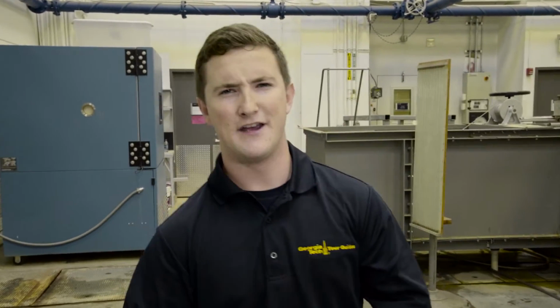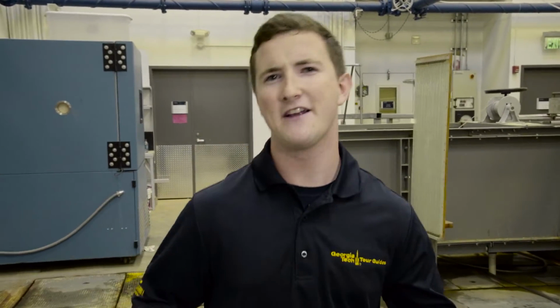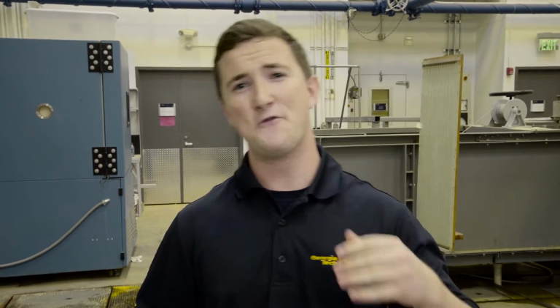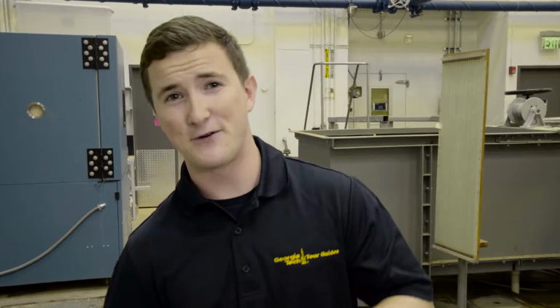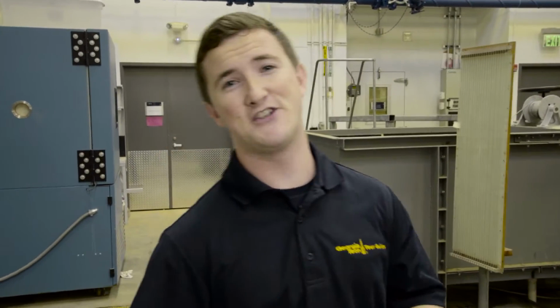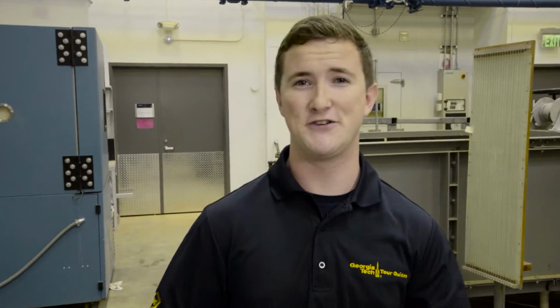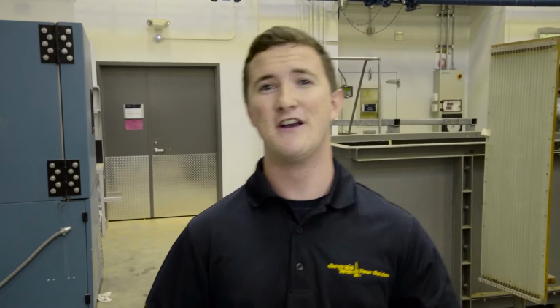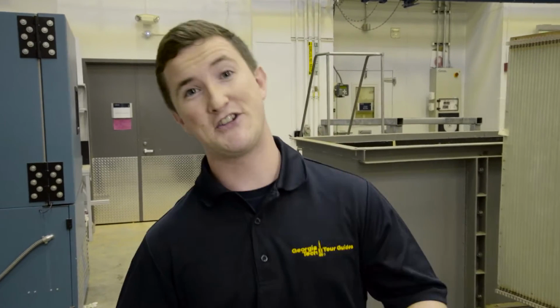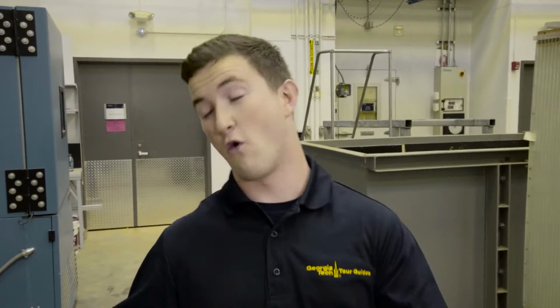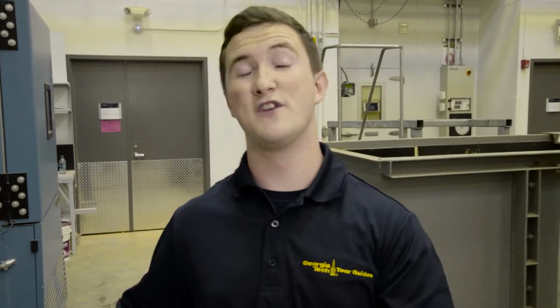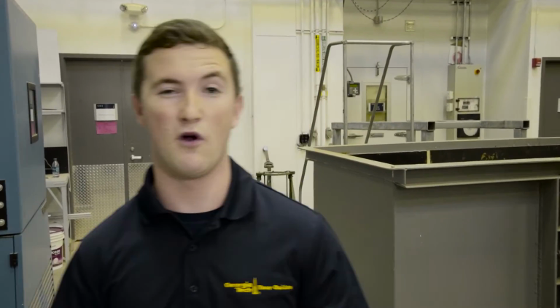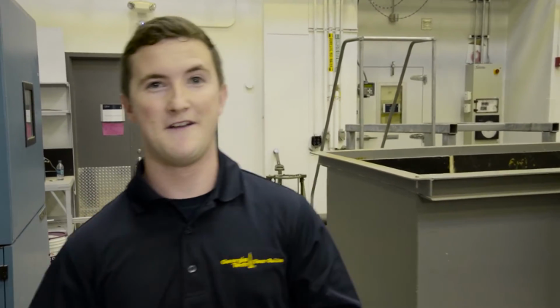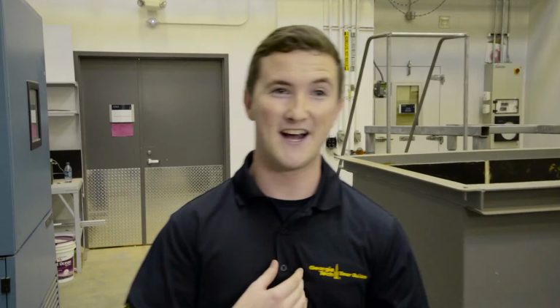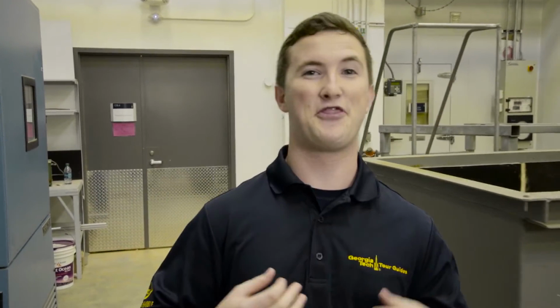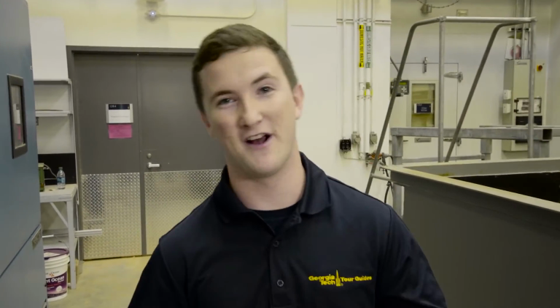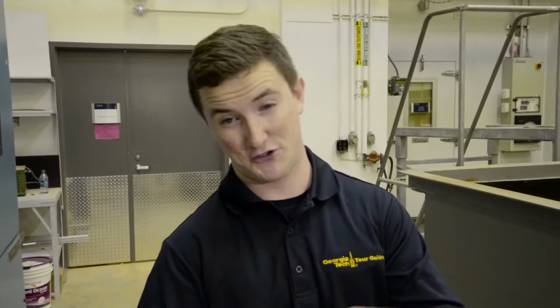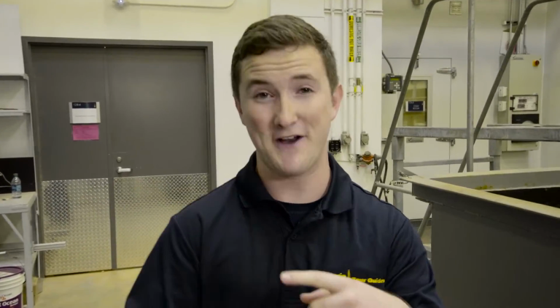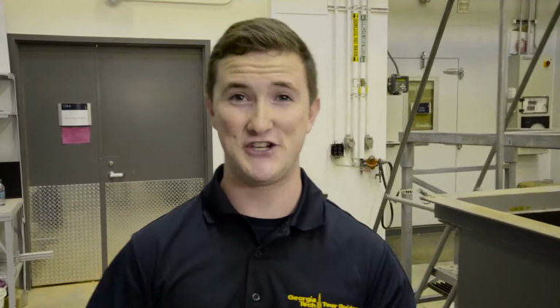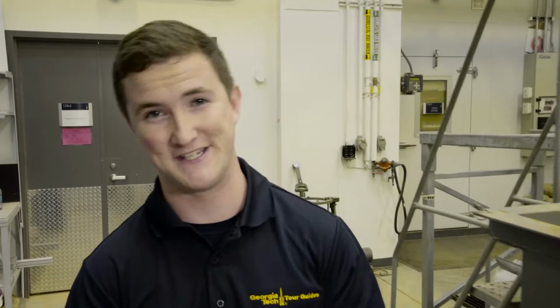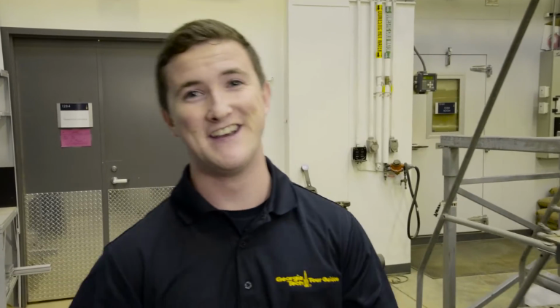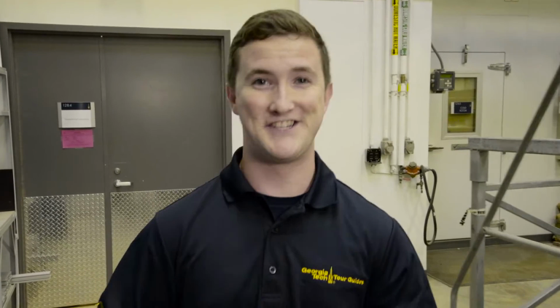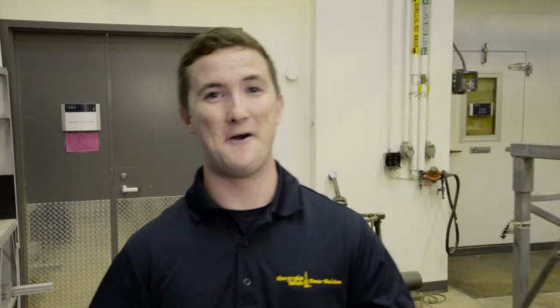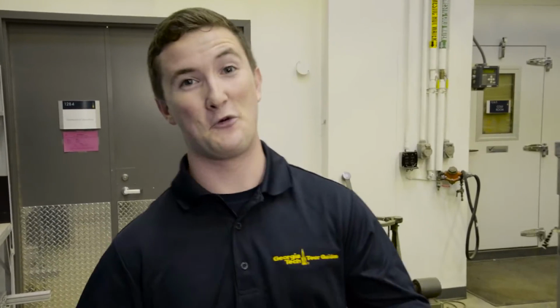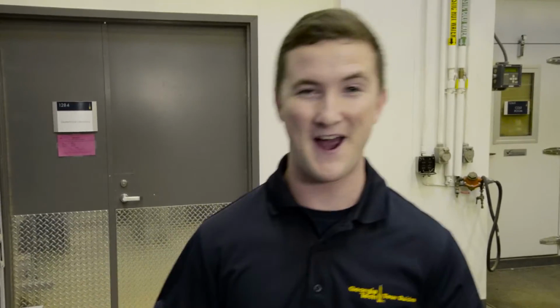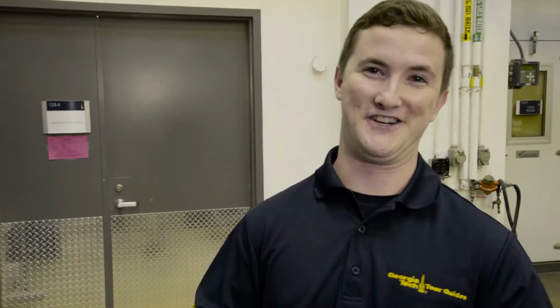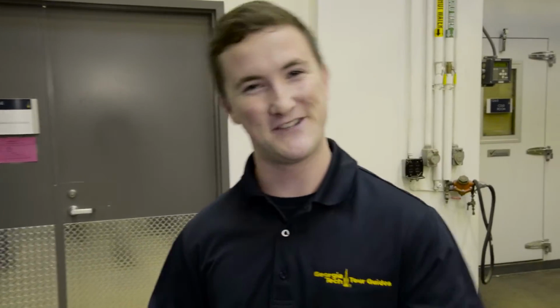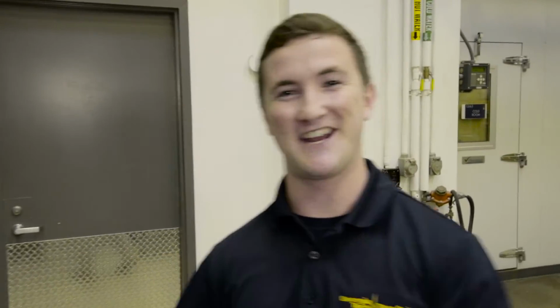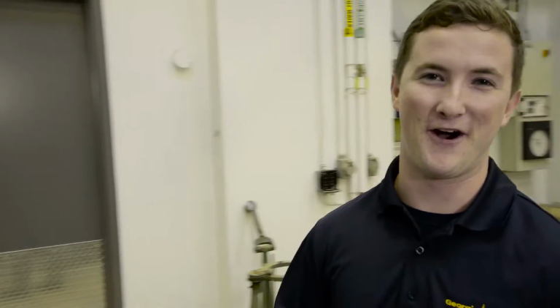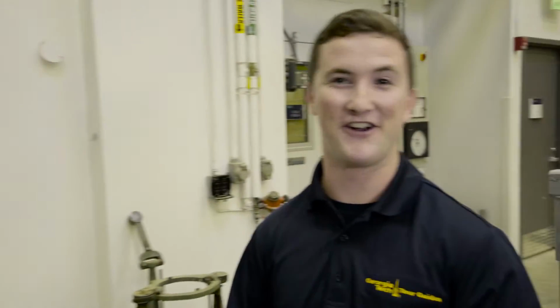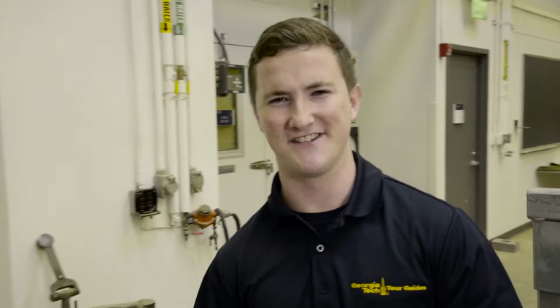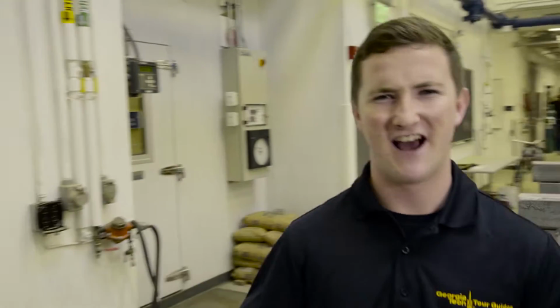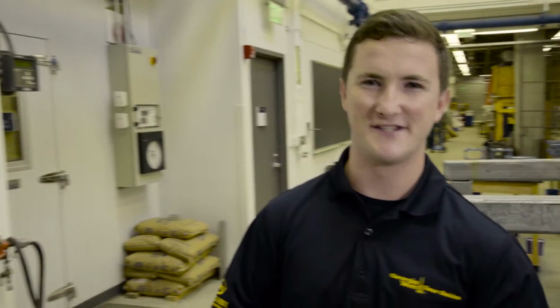In fact, more than 50% of engineering students here study or do research abroad. I got to spend three months in Australia, Fiji, and New Zealand studying marine biology while still taking my required engineering classes. How cool is that?